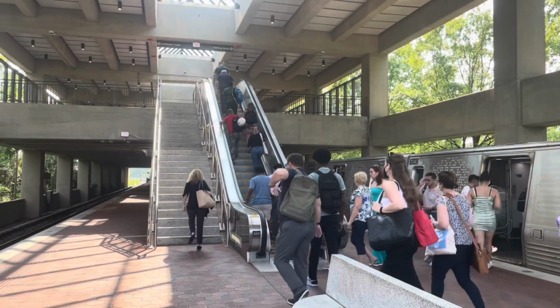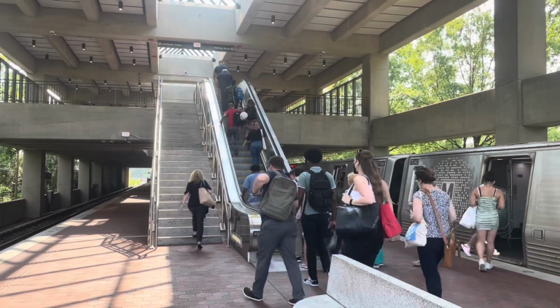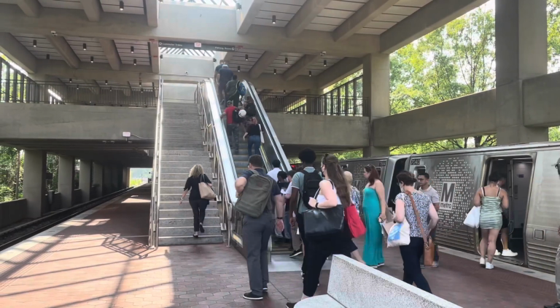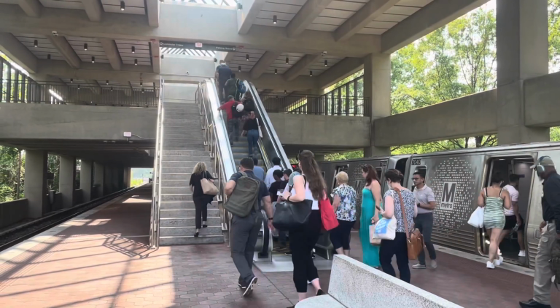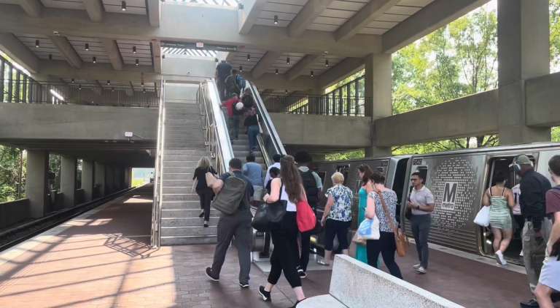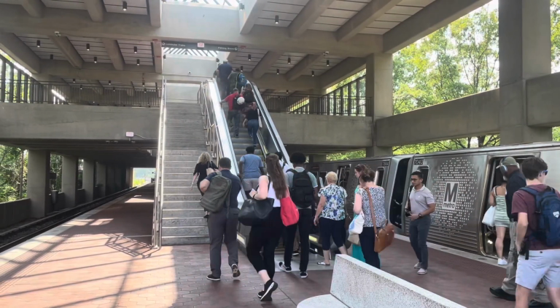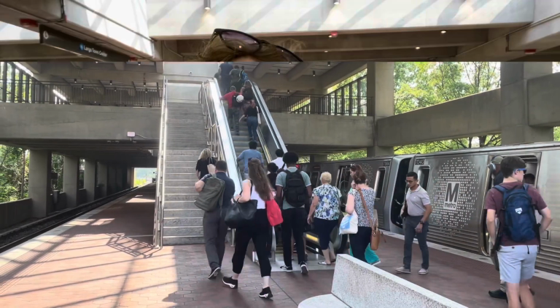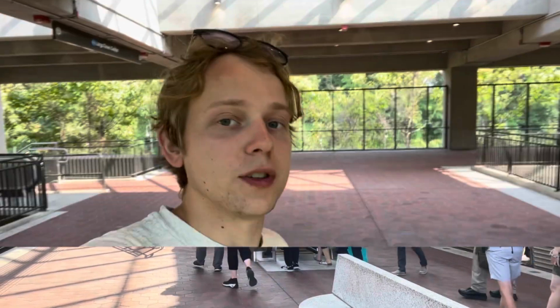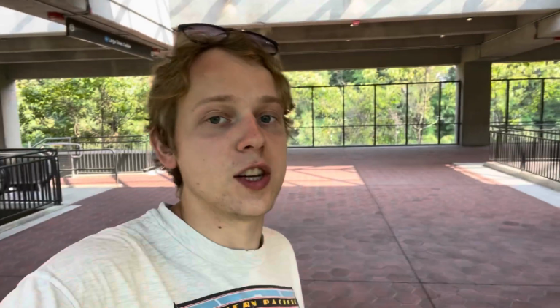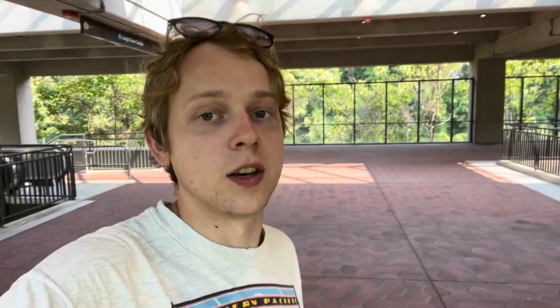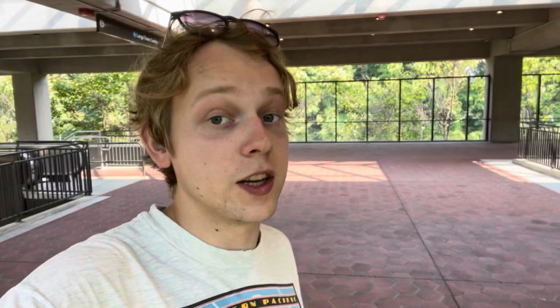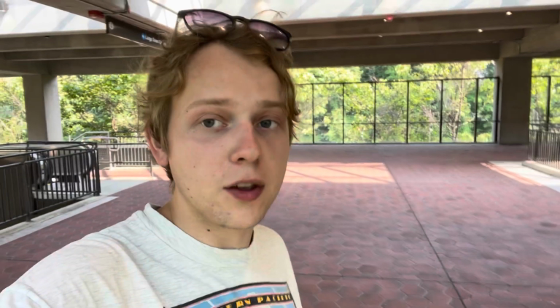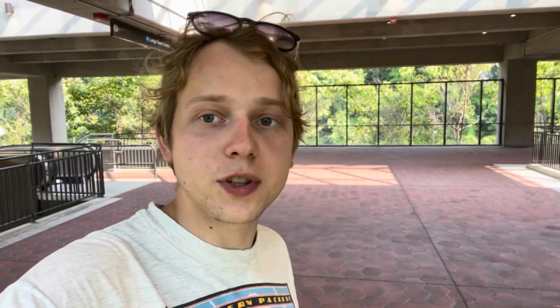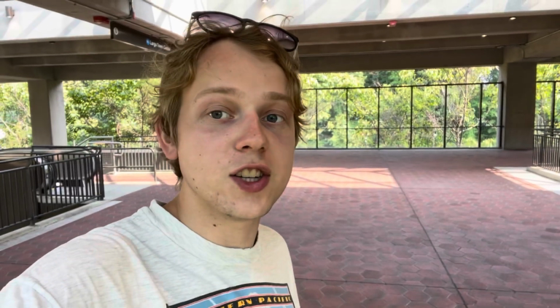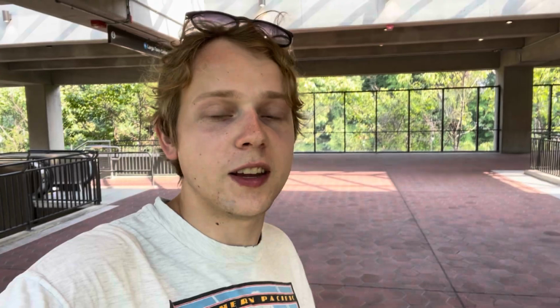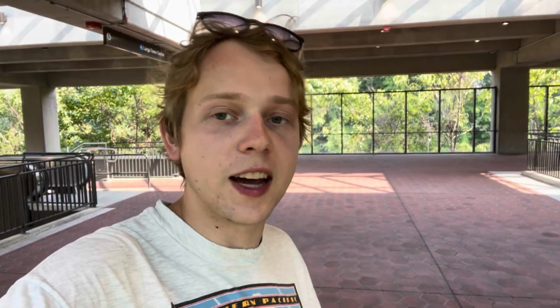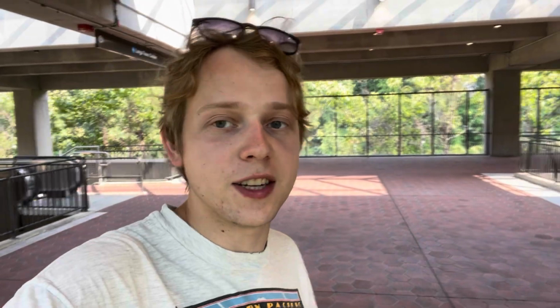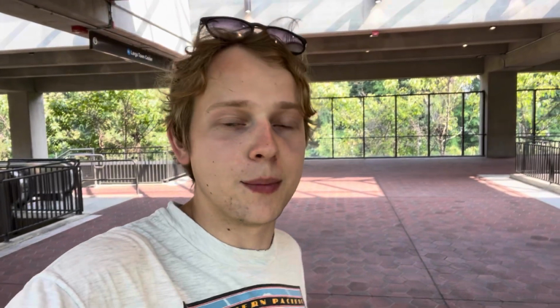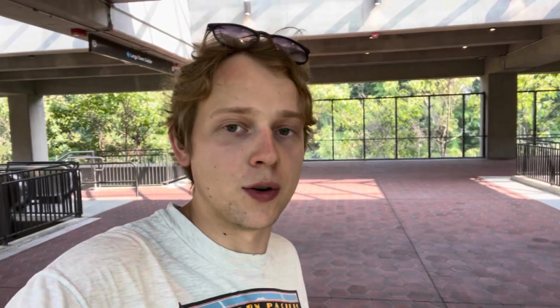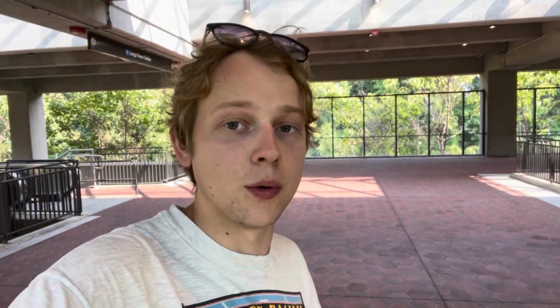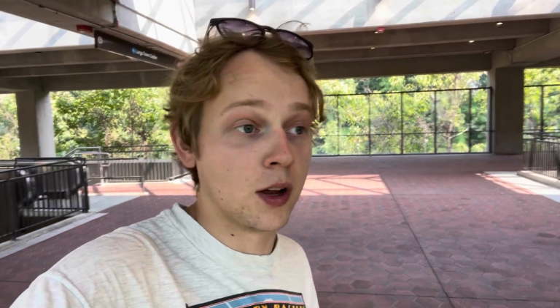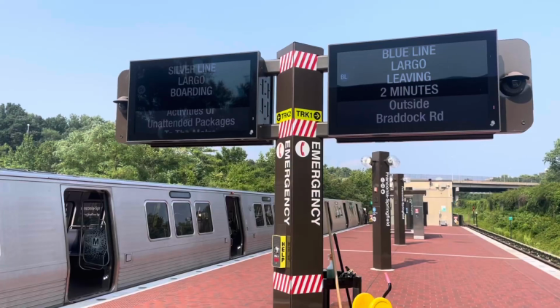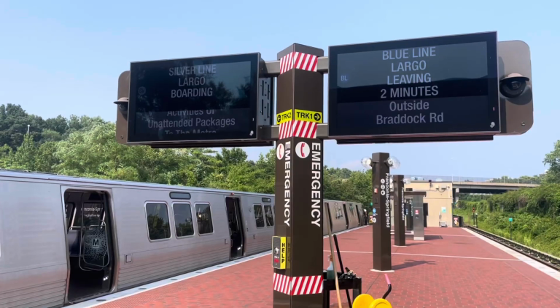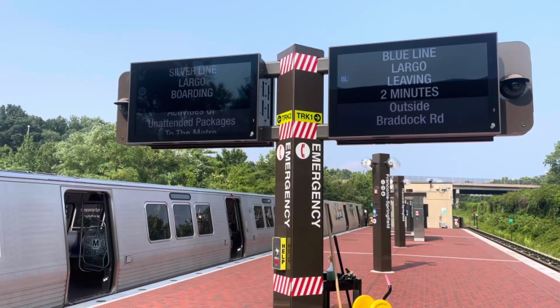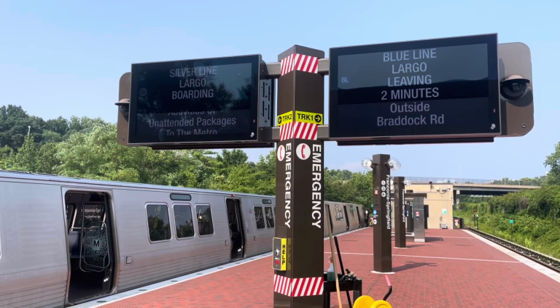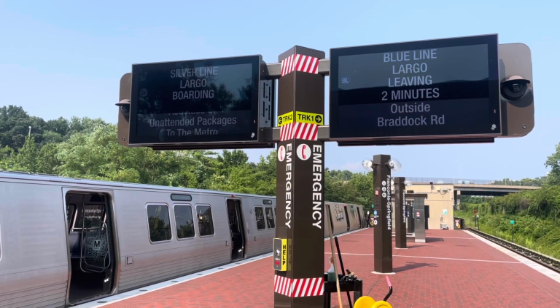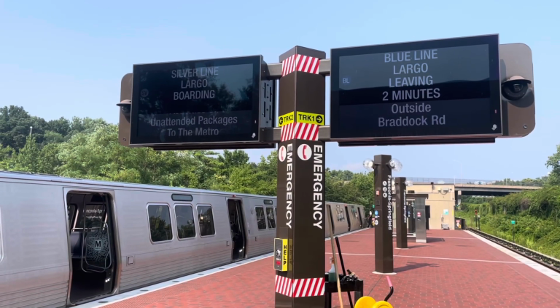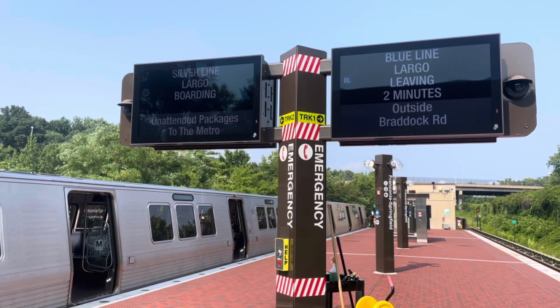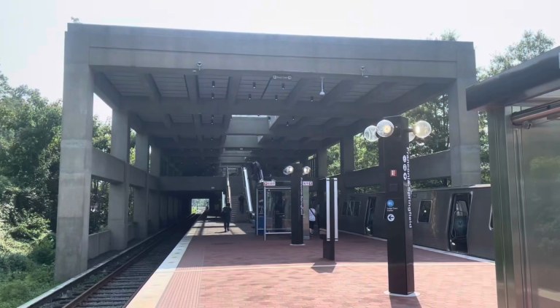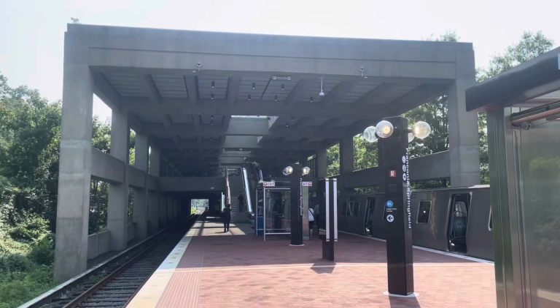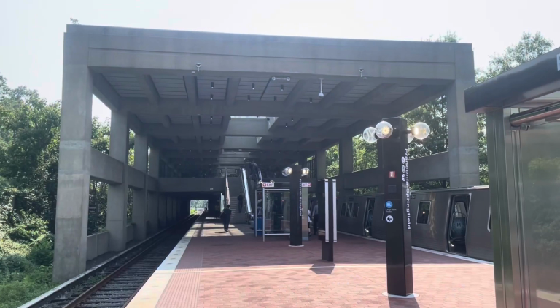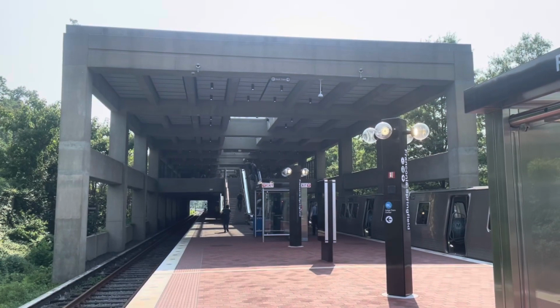This is Franconia-Springfield Station, the southernmost station in the entire DC Metro network. We are really far from DC over here.